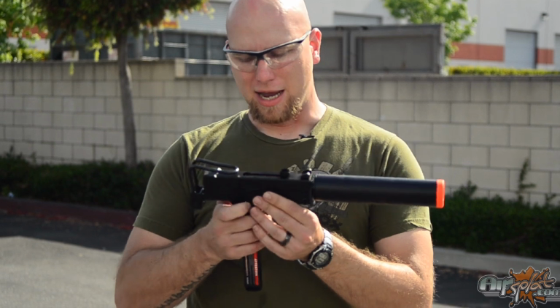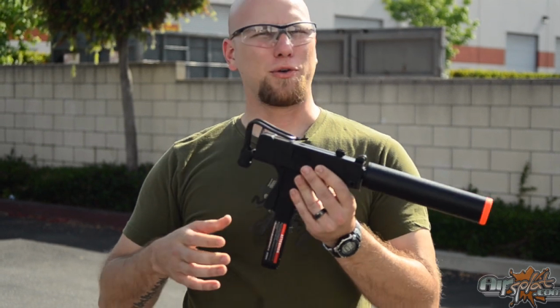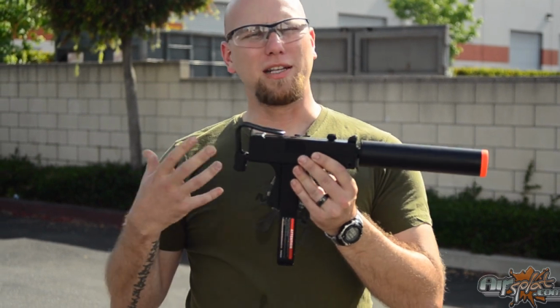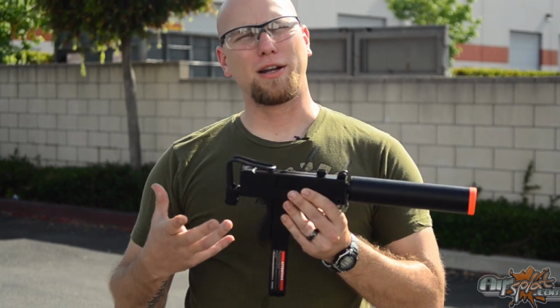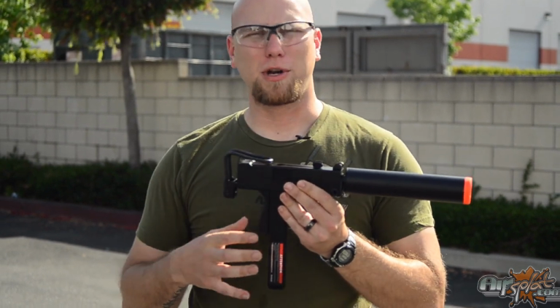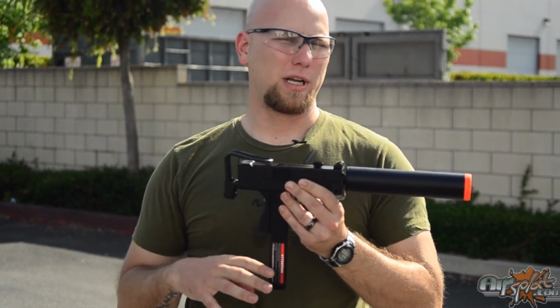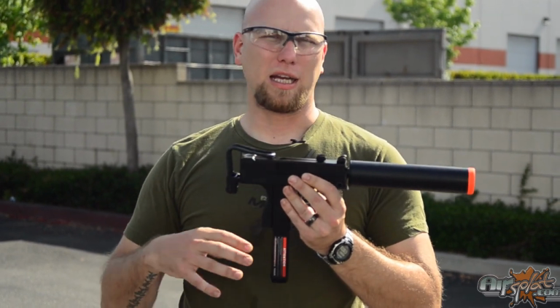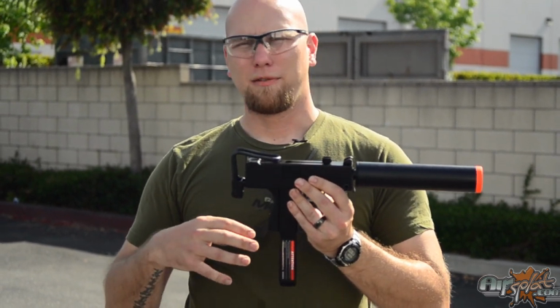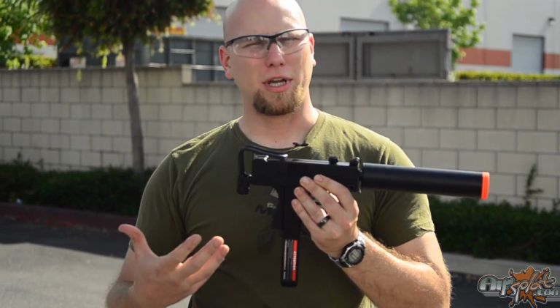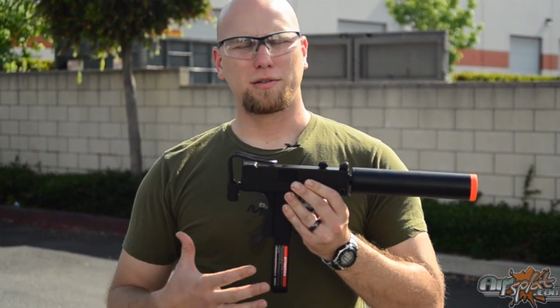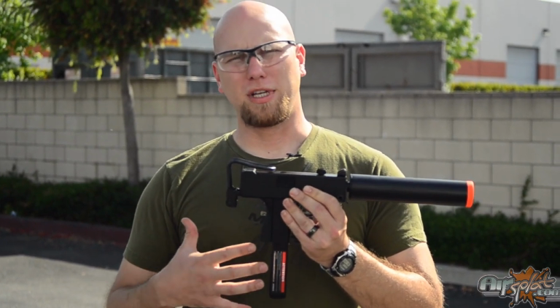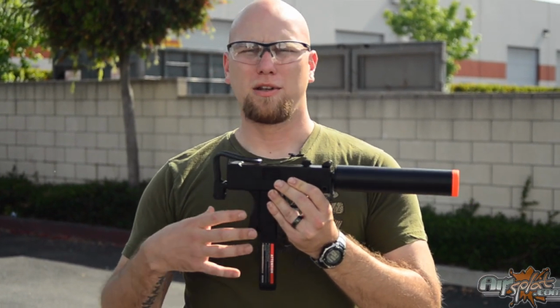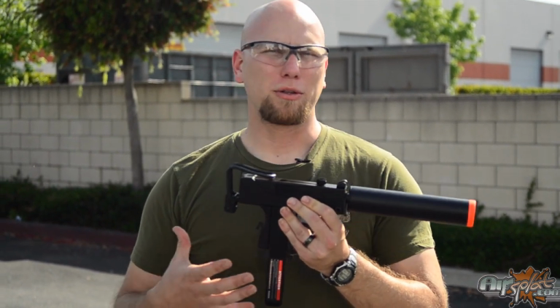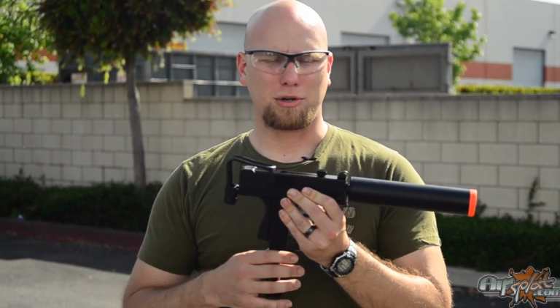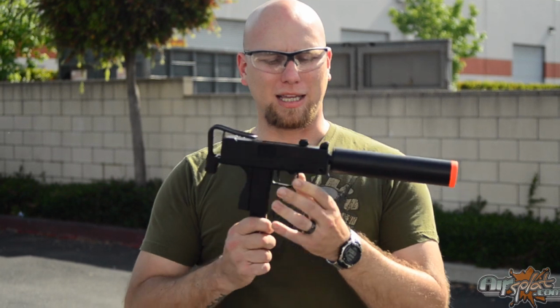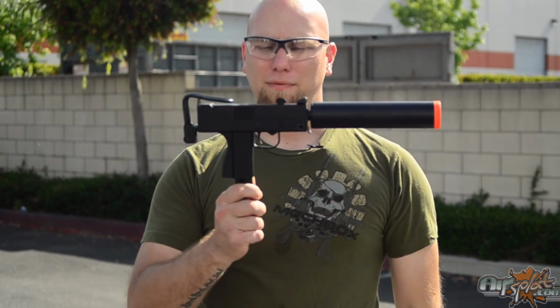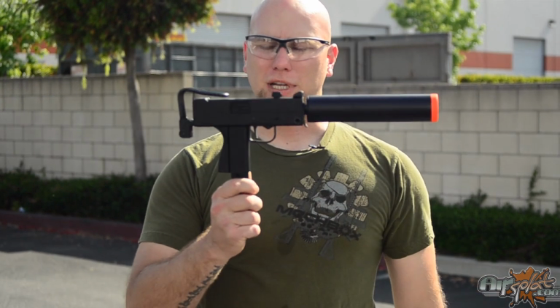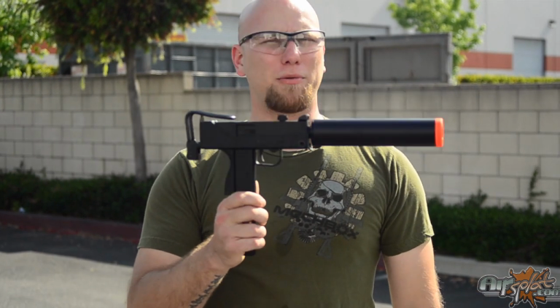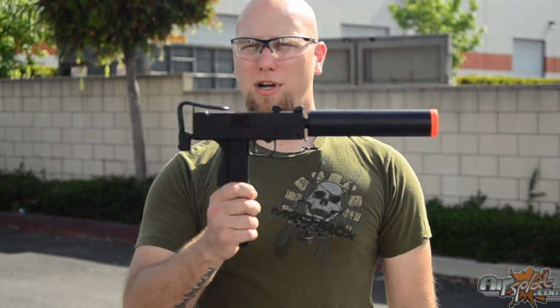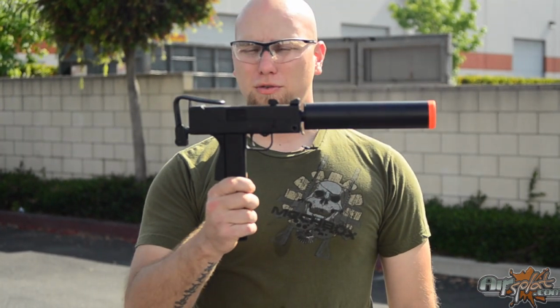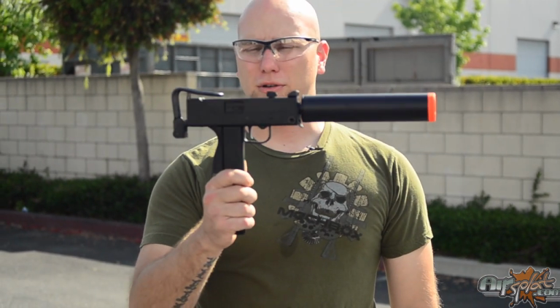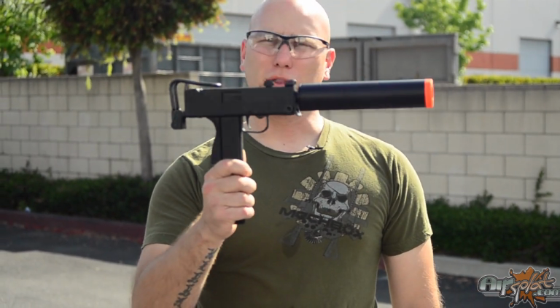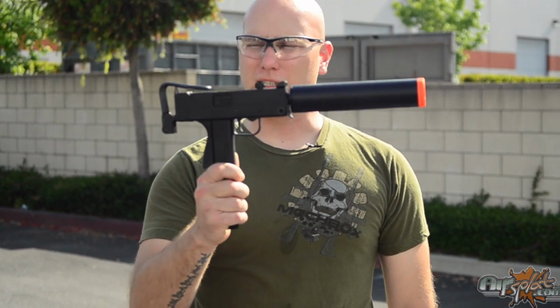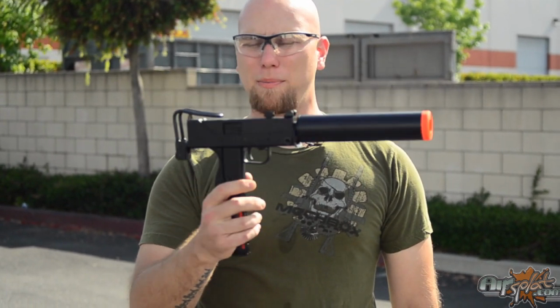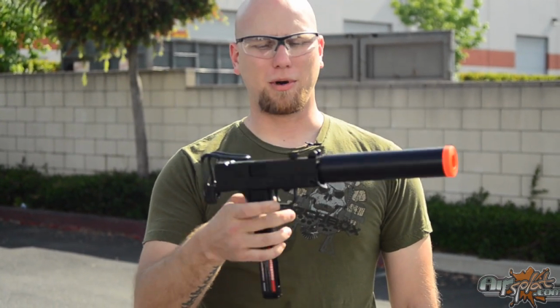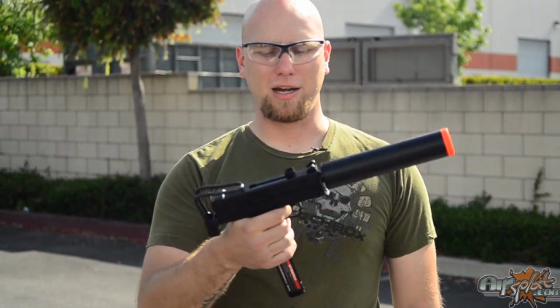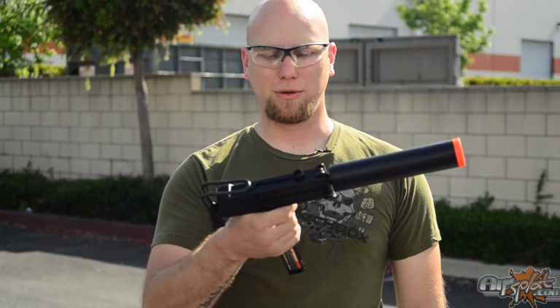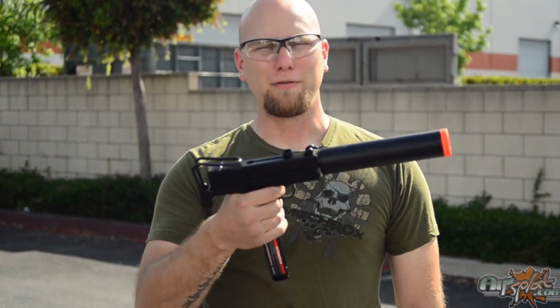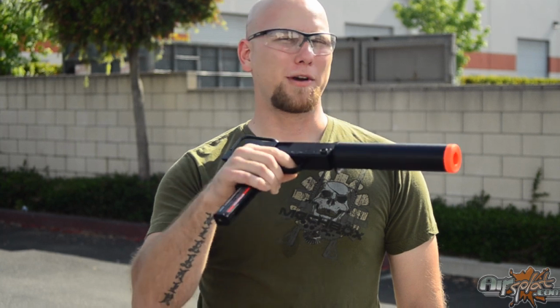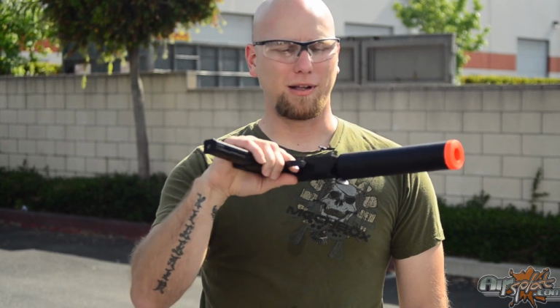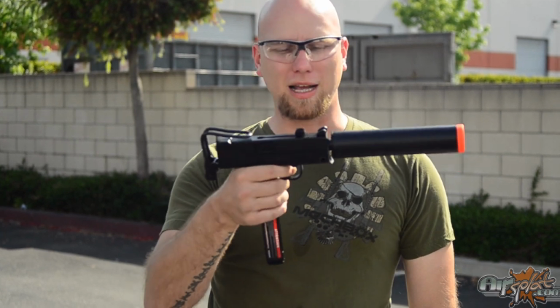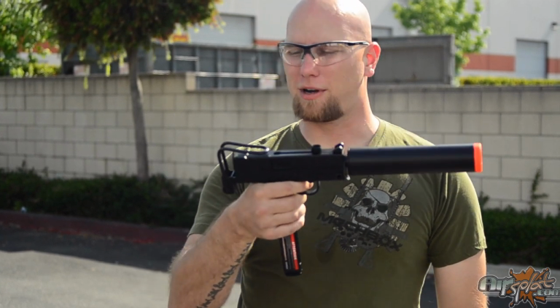If you're doing any scenarios where you're doing like federal agents versus drug lords or anything like that, if you're definitely one of the drug dealers or drug lords, this is the weapon you're going to want to carry. This will fit very well in that scenario.